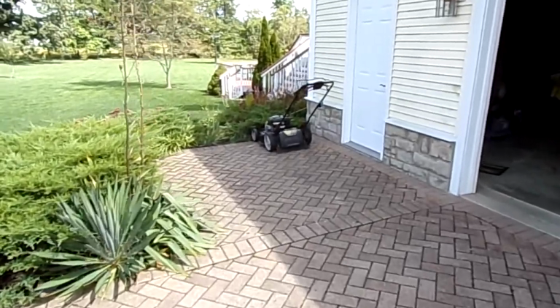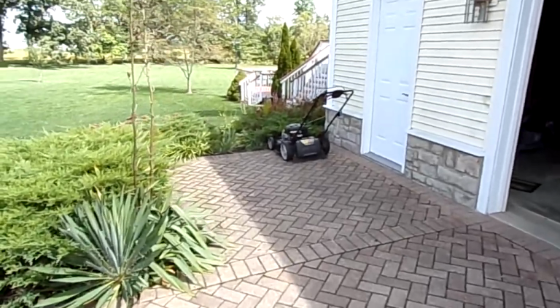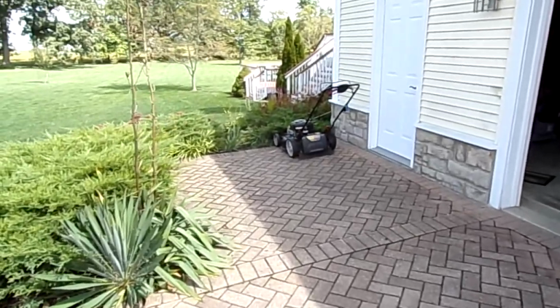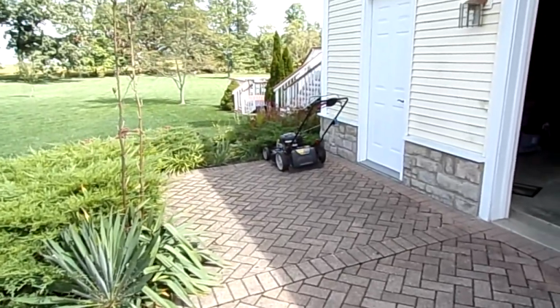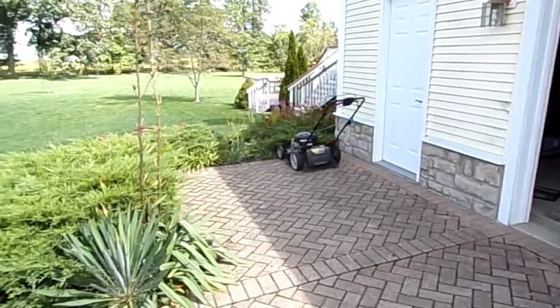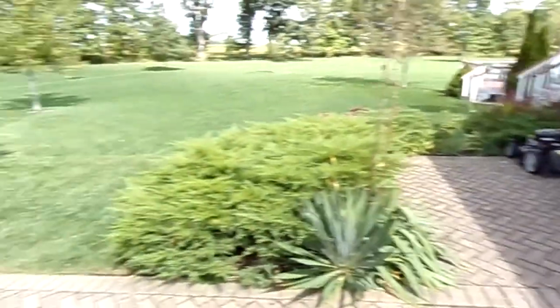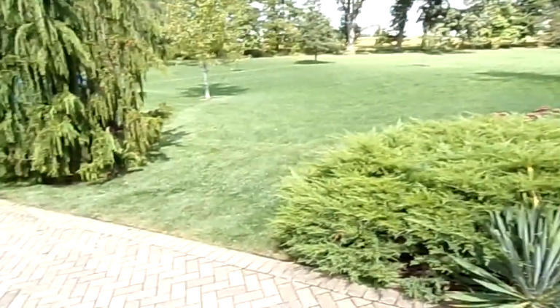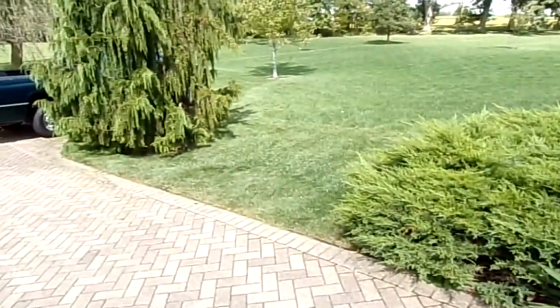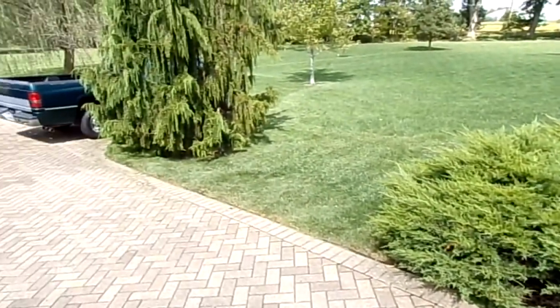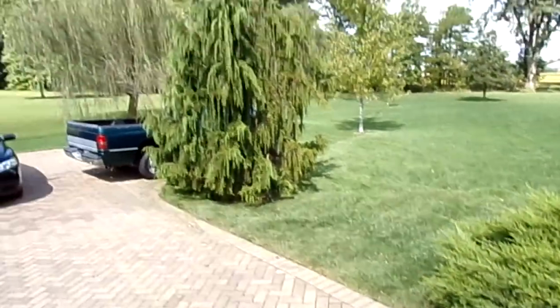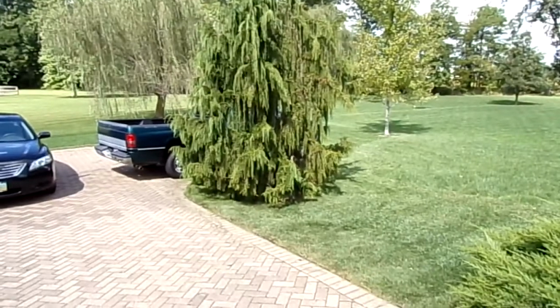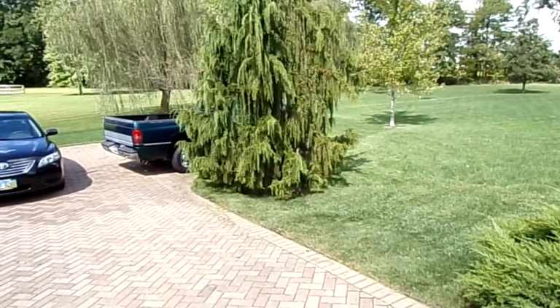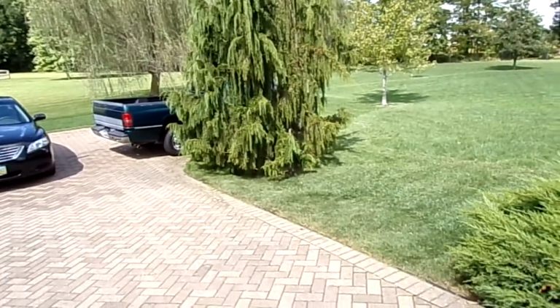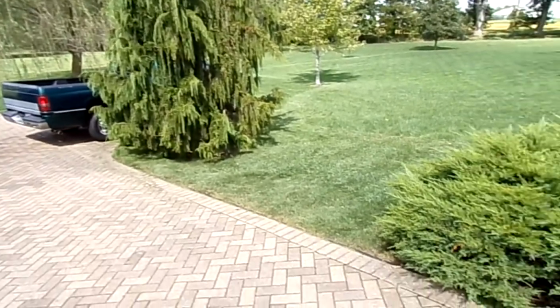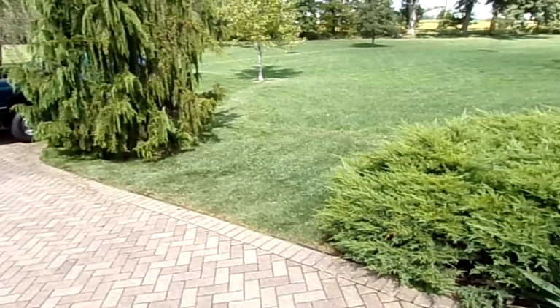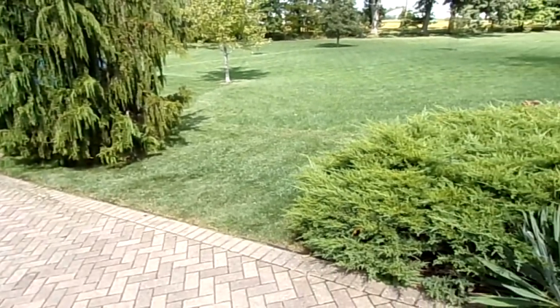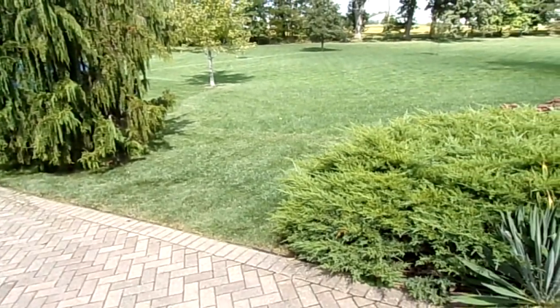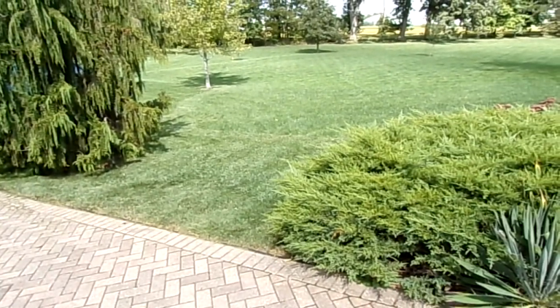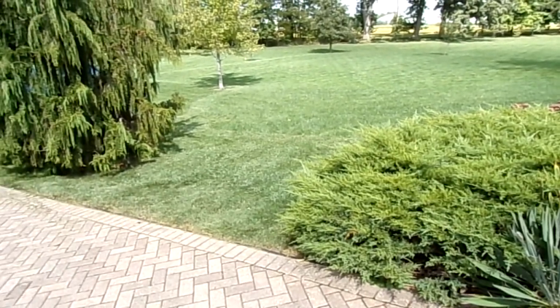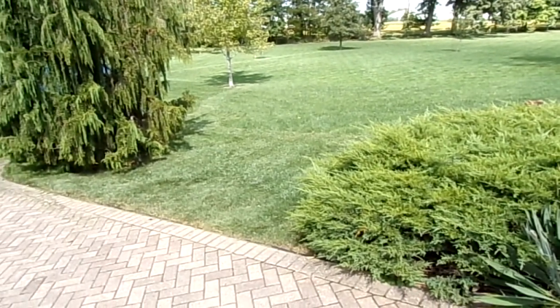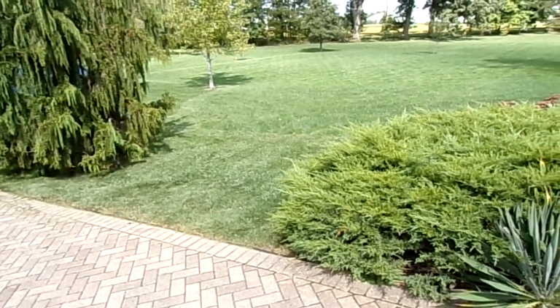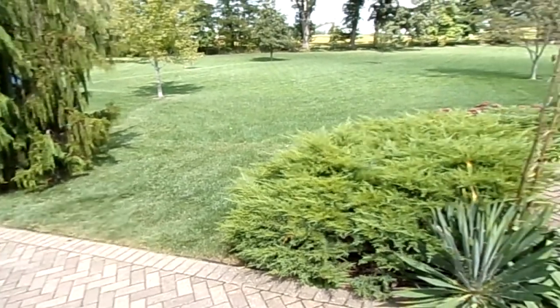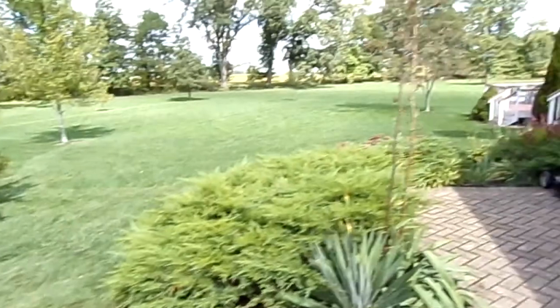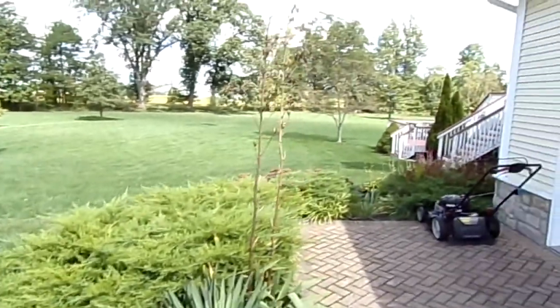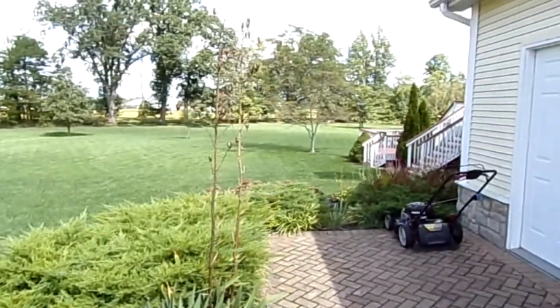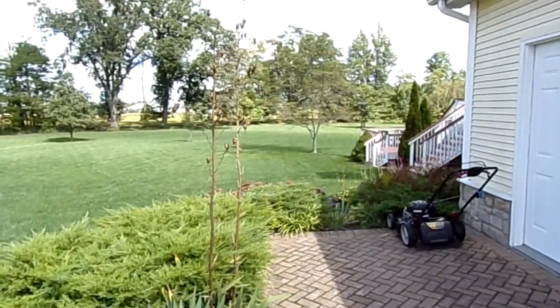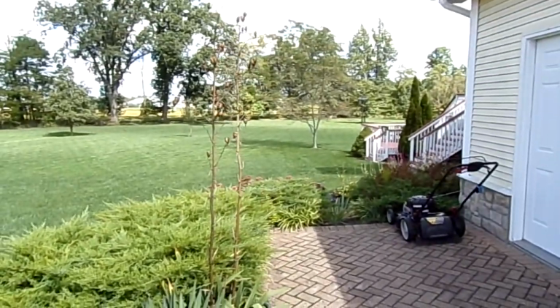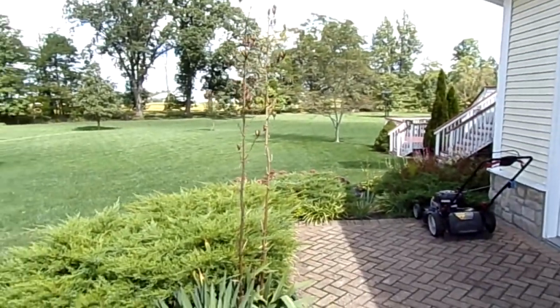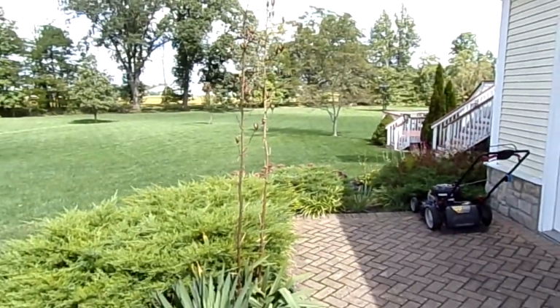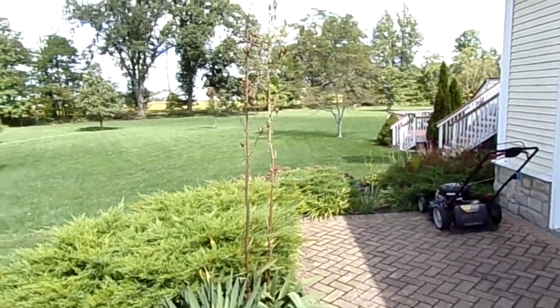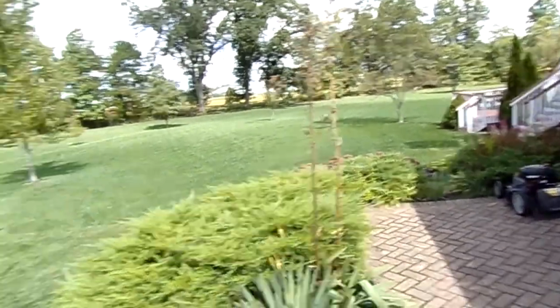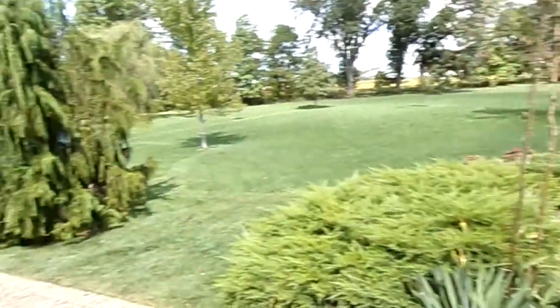This video is about what I hand trim. I hand trim up around here and underneath that tree. I go around the house once. I also go around the locust tree there, just because it's close to the house.